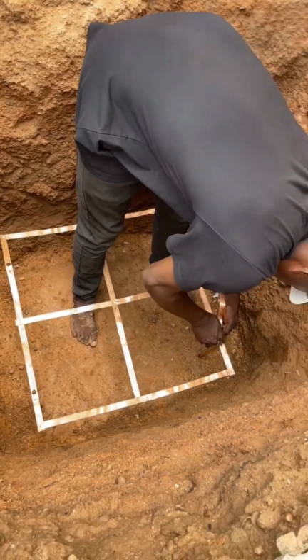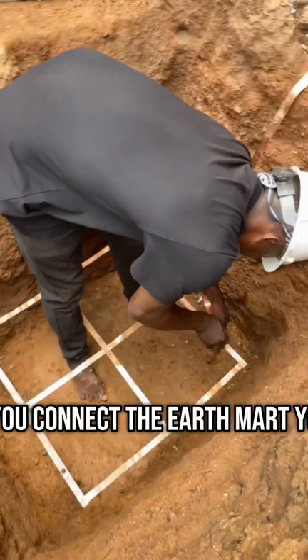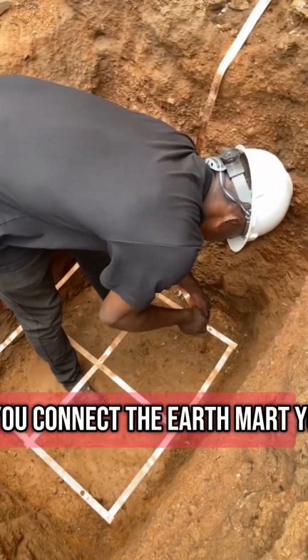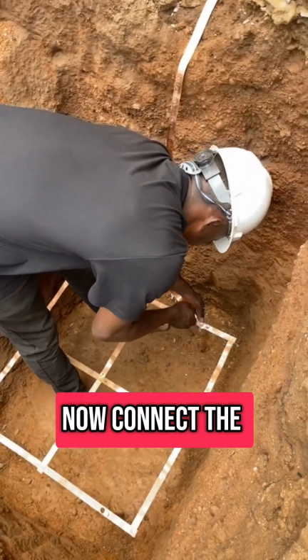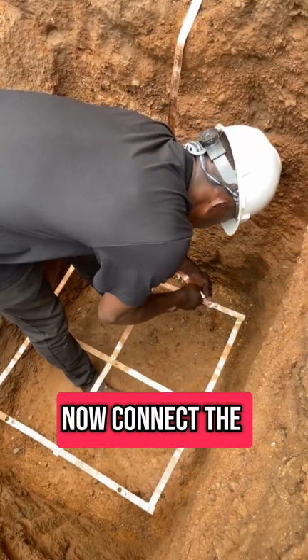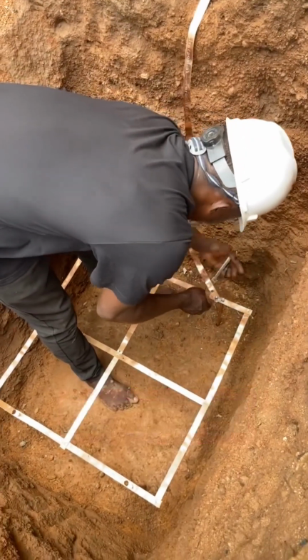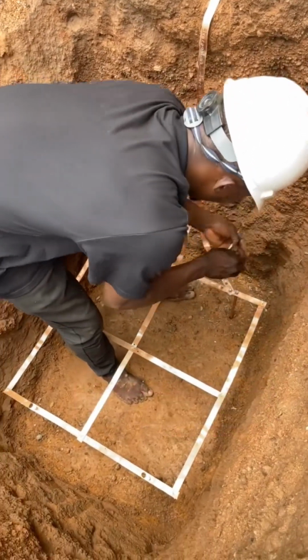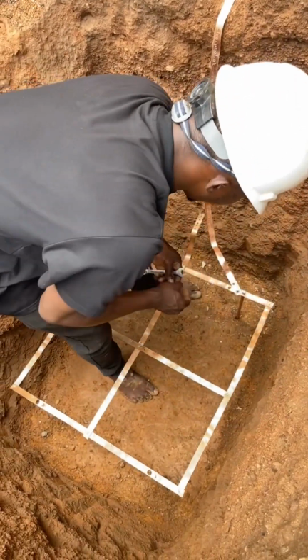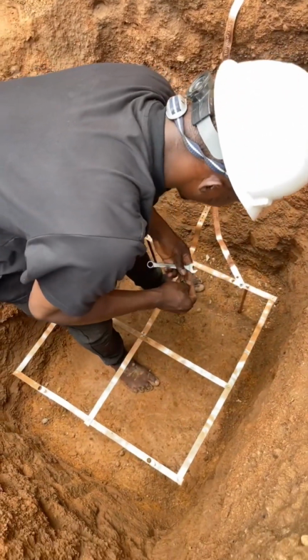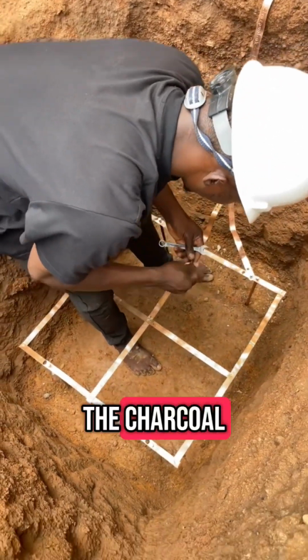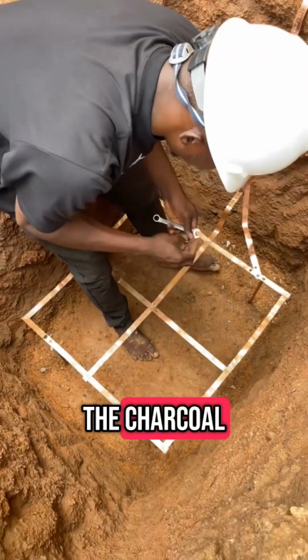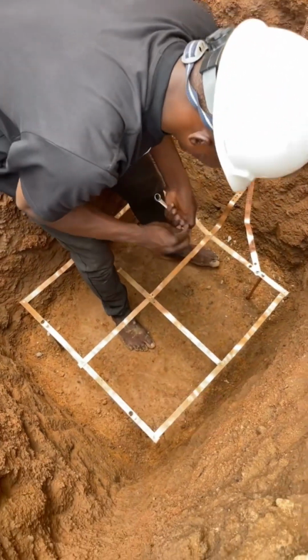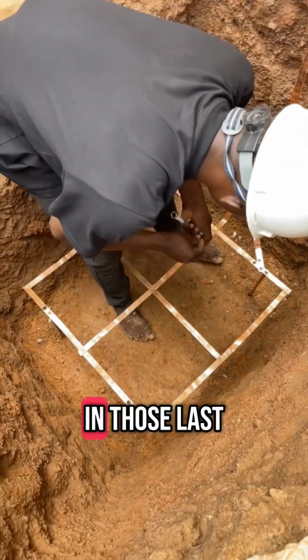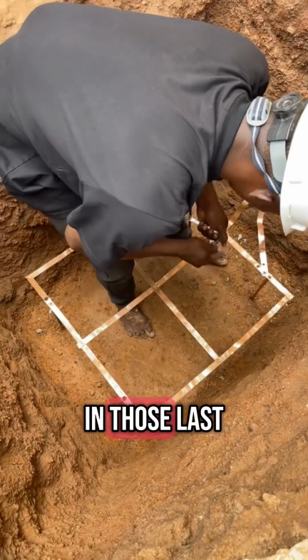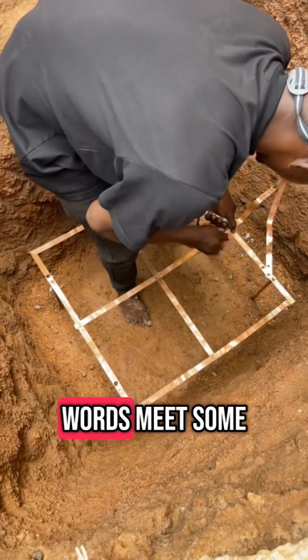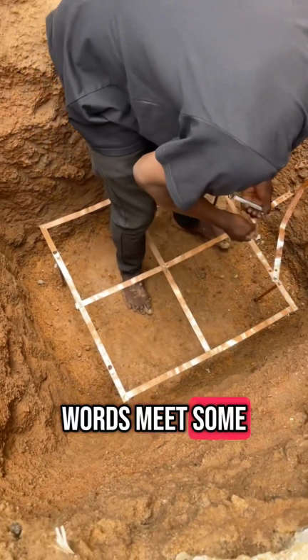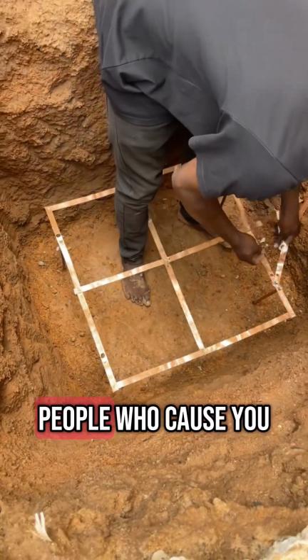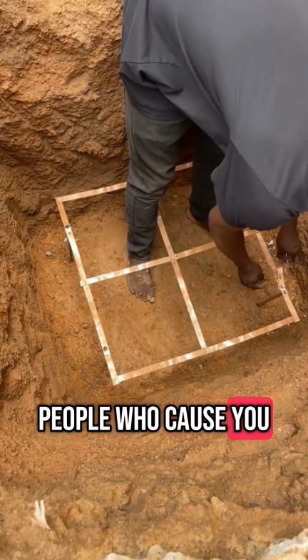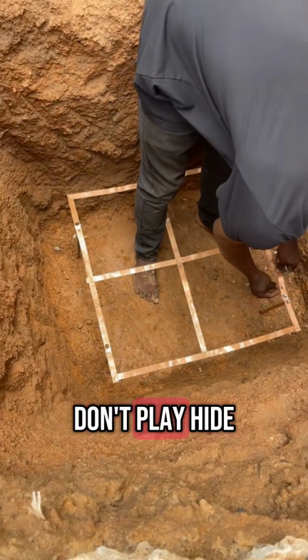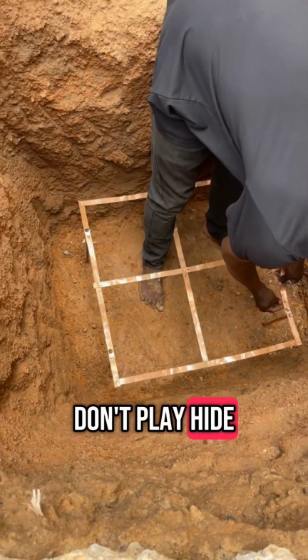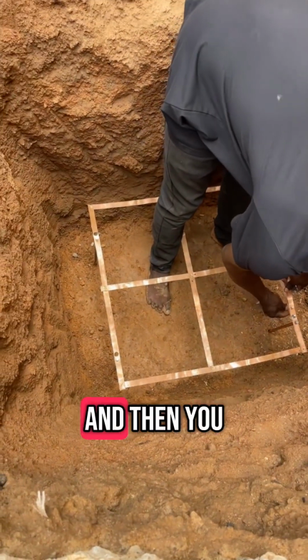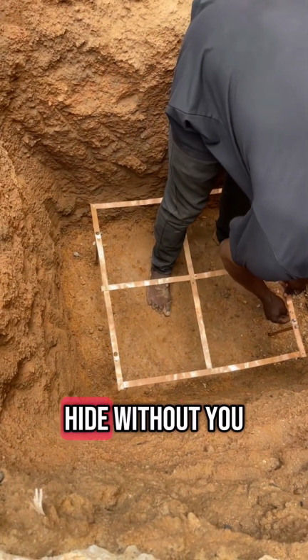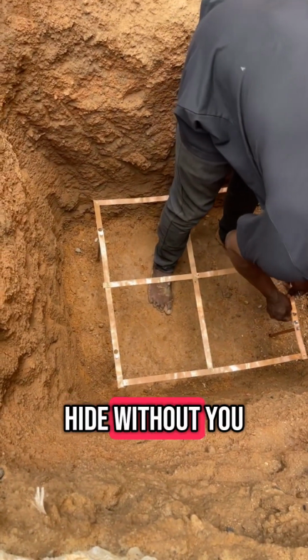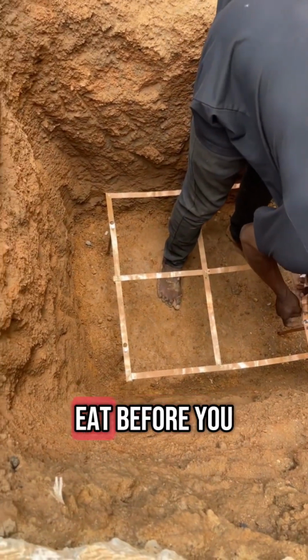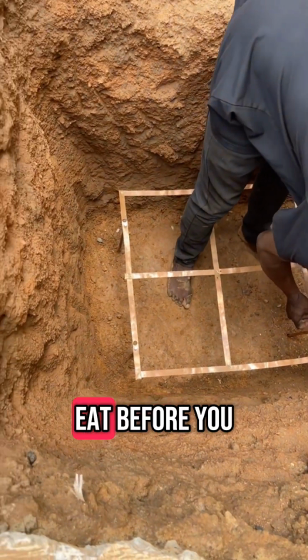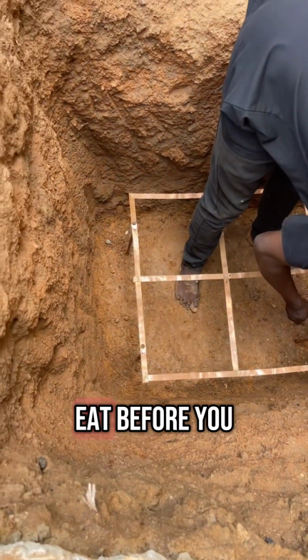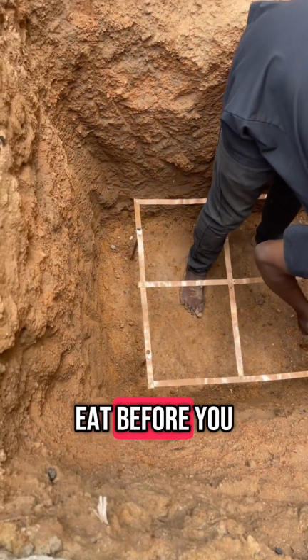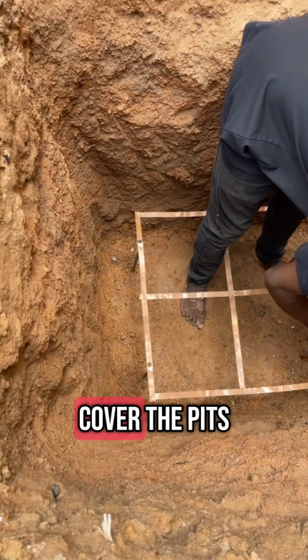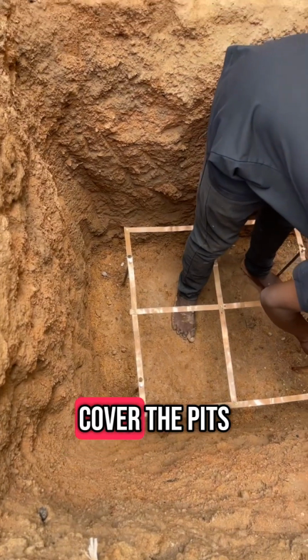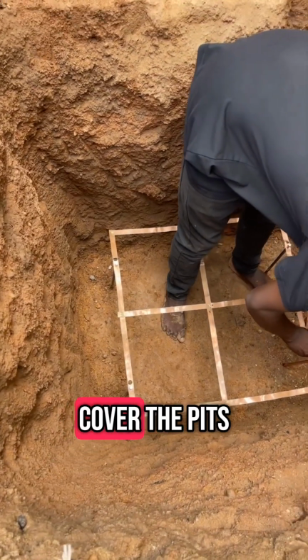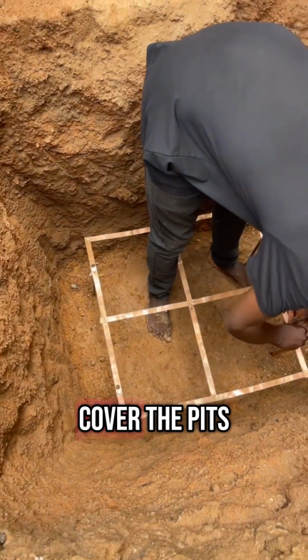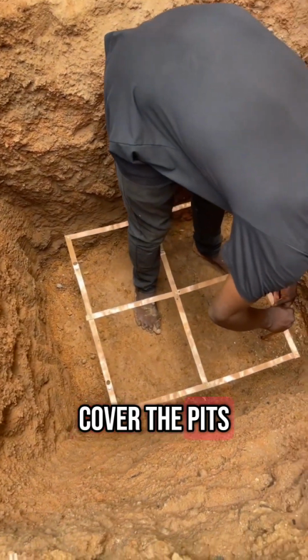After that, you now add charcoal — industrial grade, which some people call sodium chloride — and then you add water to it before you cover the pit.